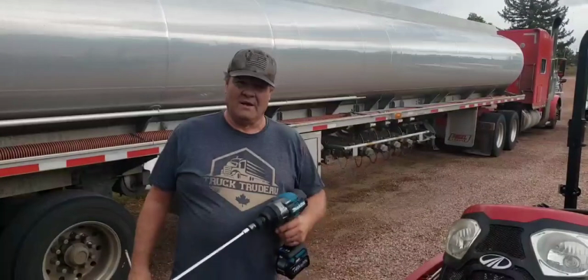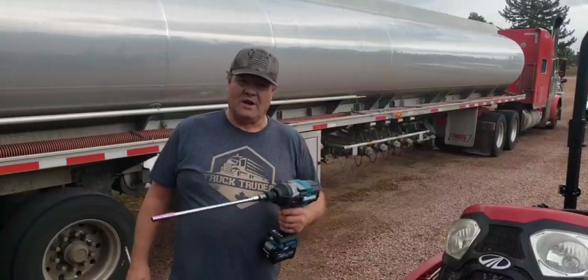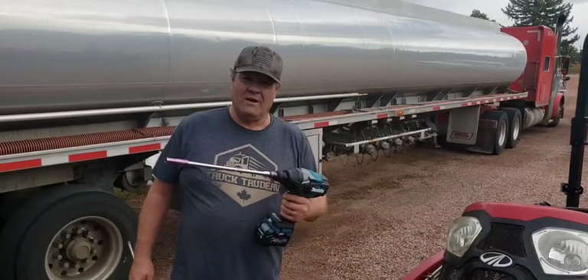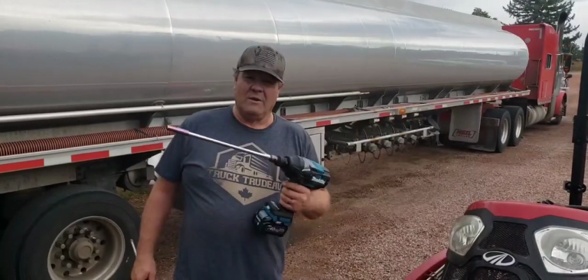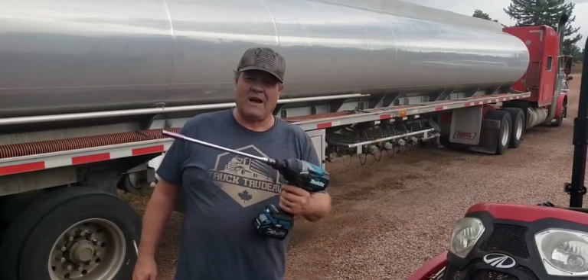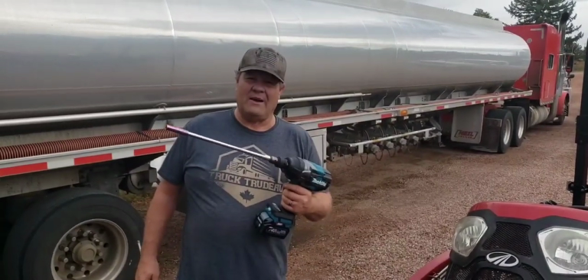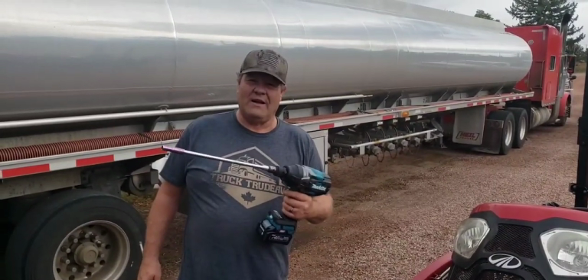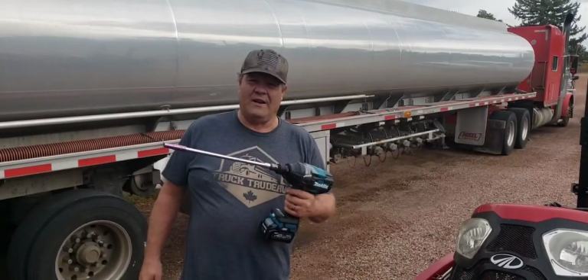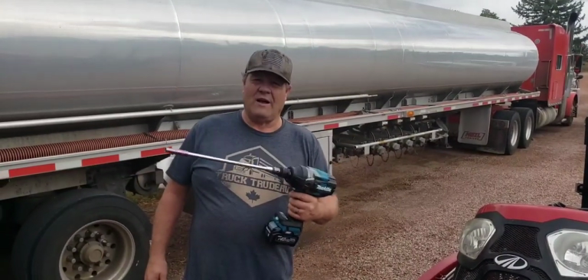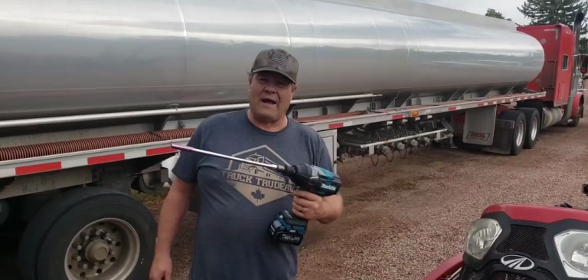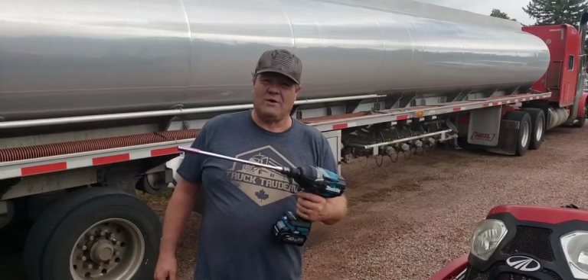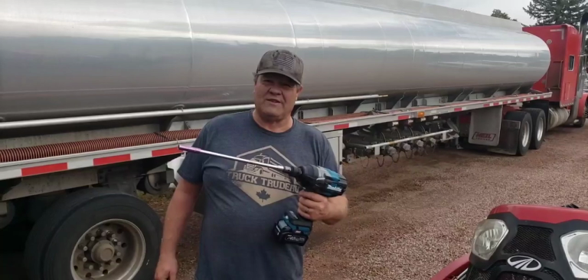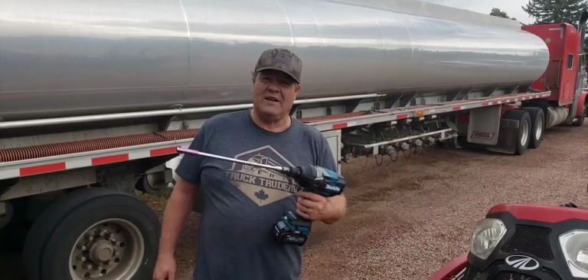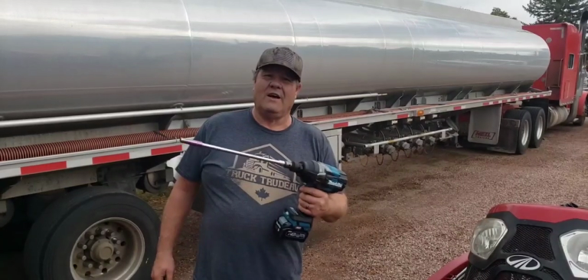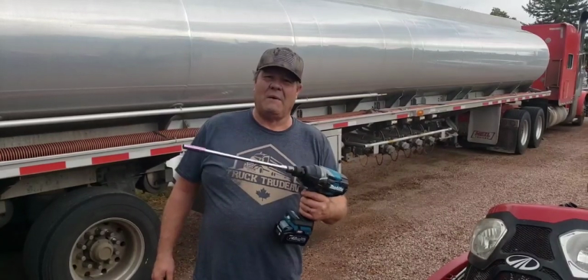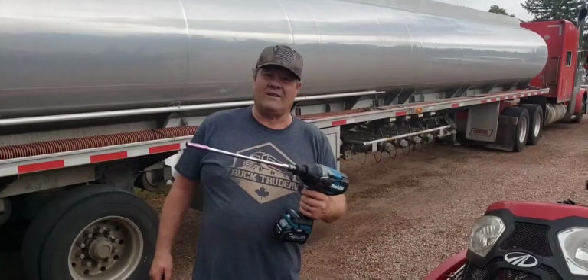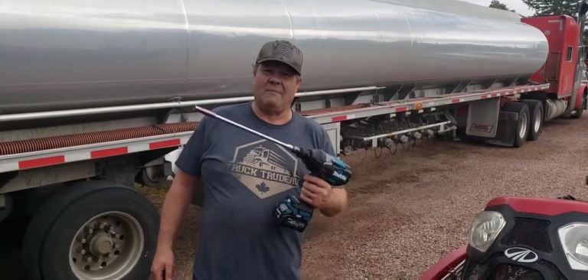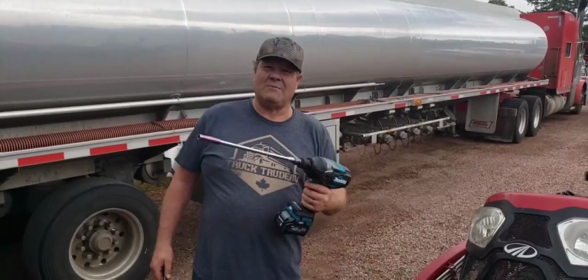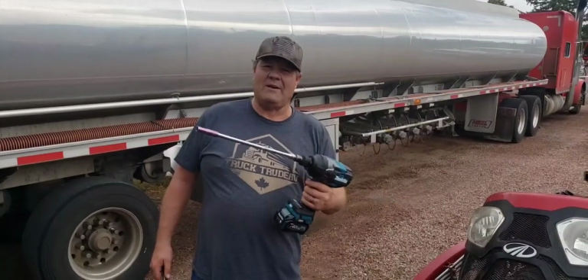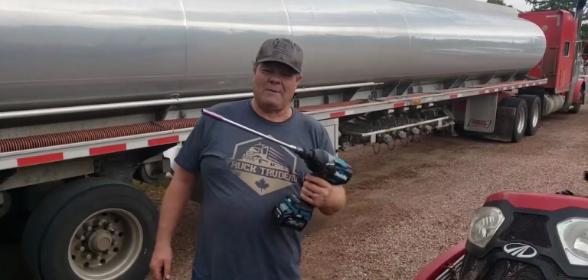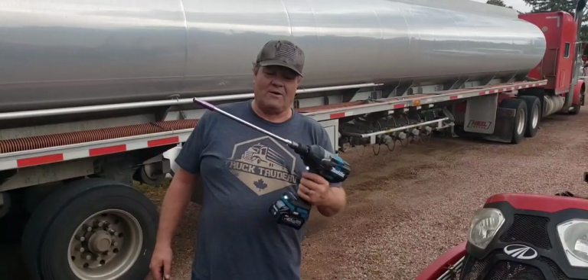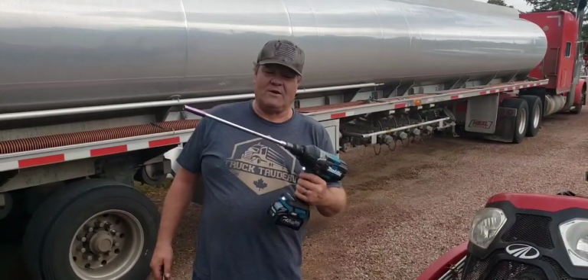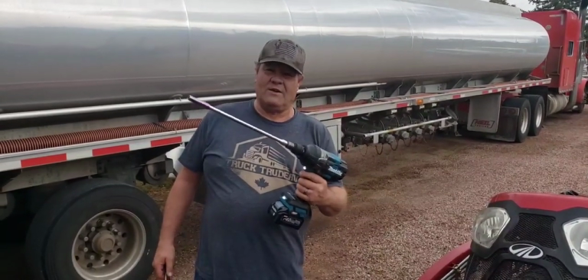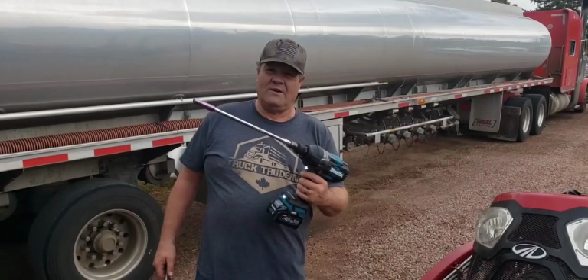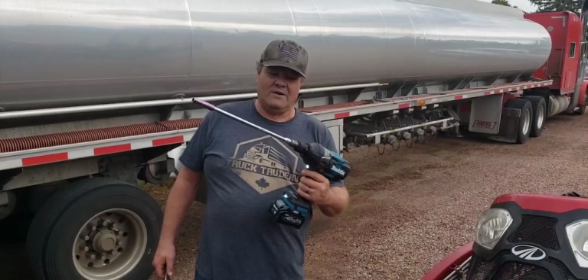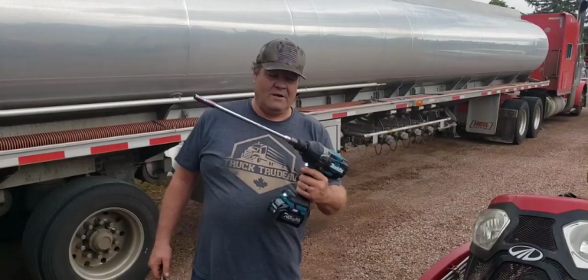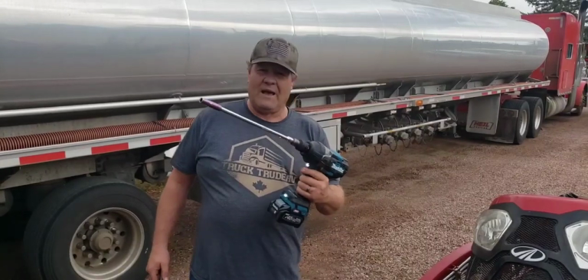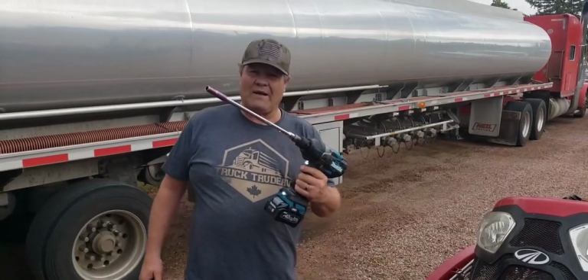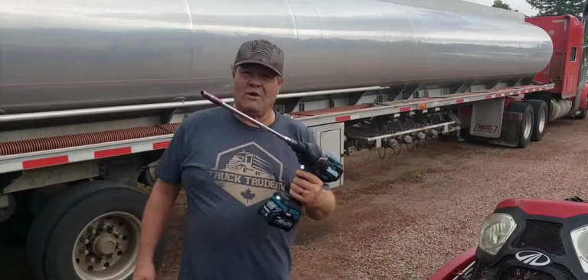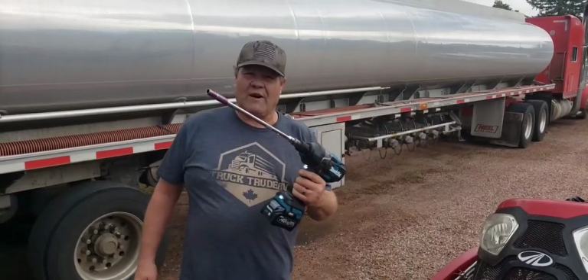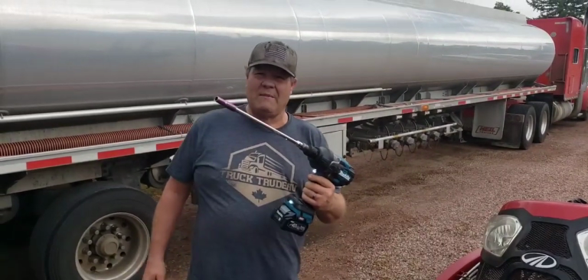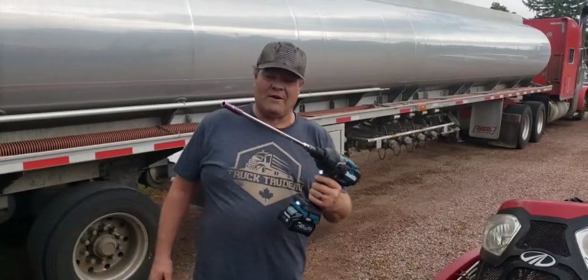When you've got a Mahindra and you don't have the right tool to fix it, call Mike at Mike's Mahindra Repairs. We have the right tool for every Mahindra.